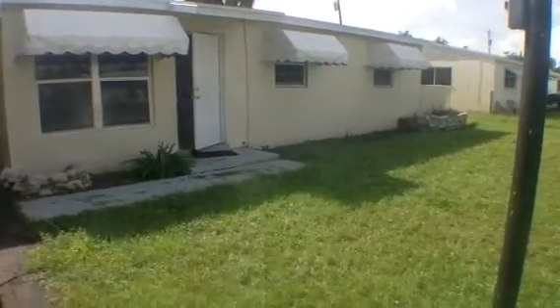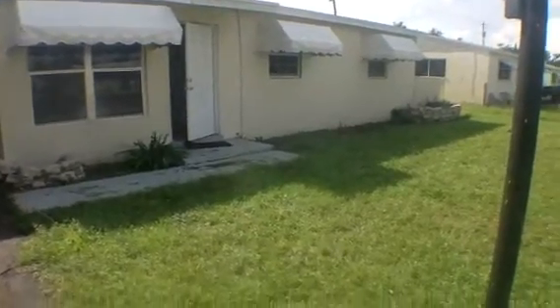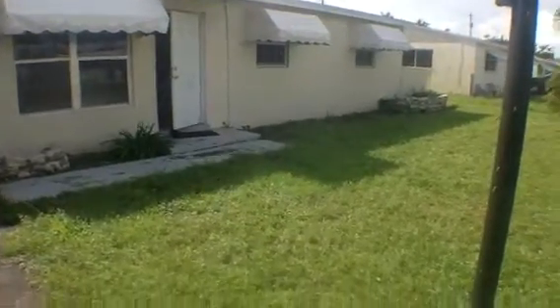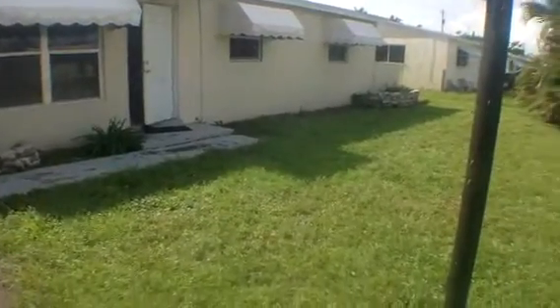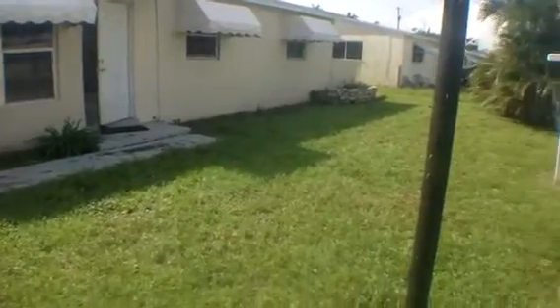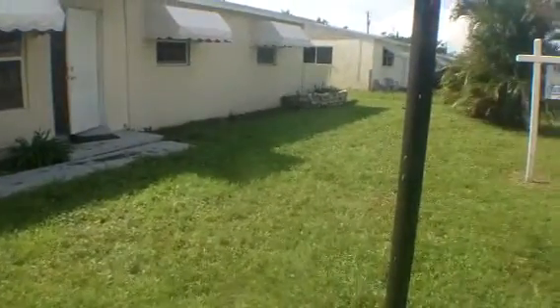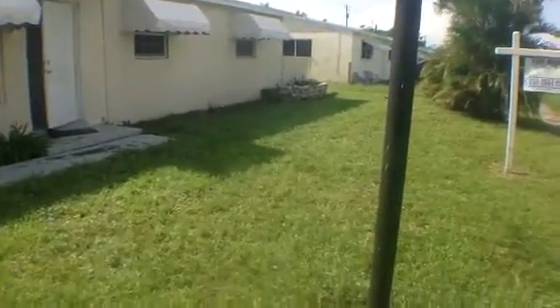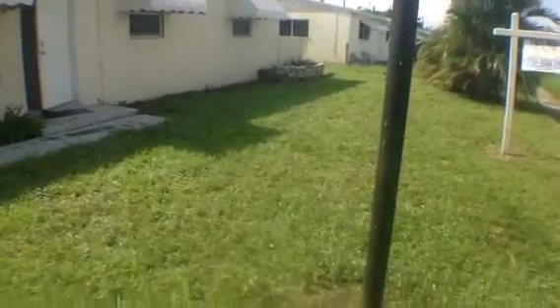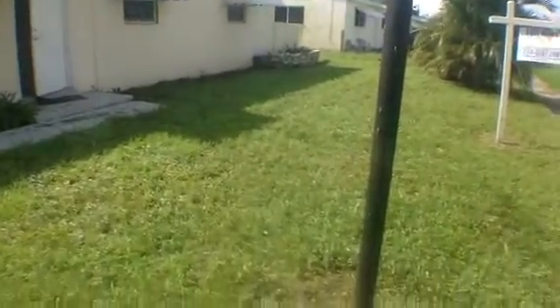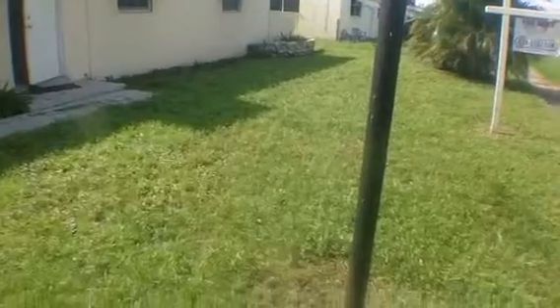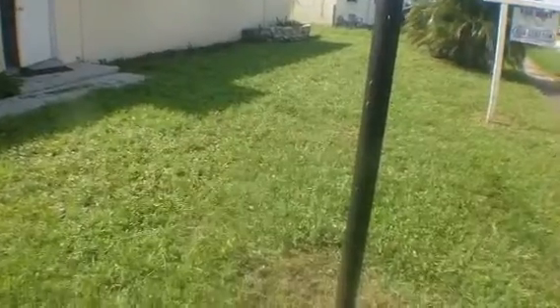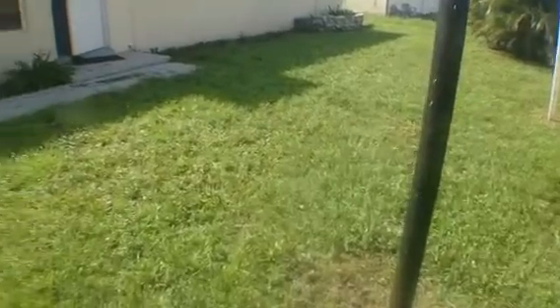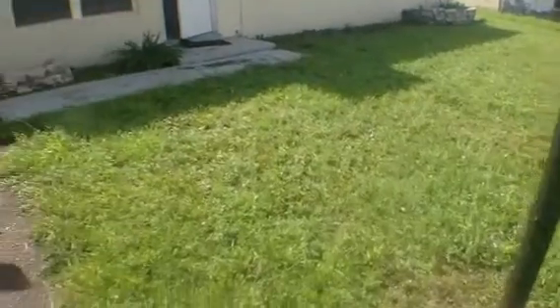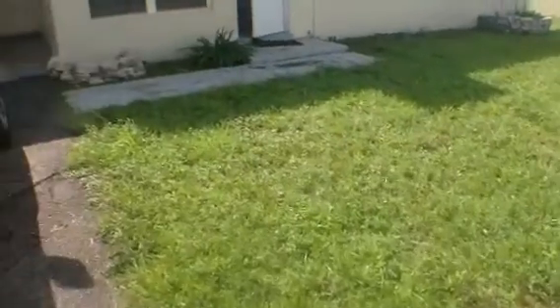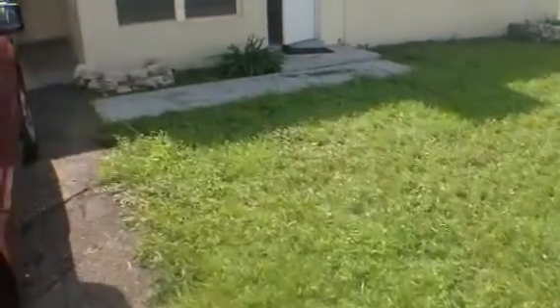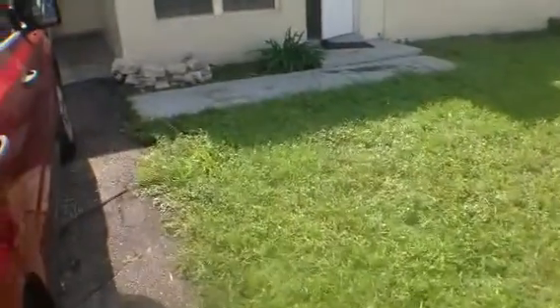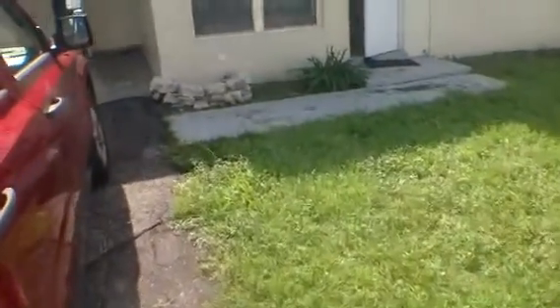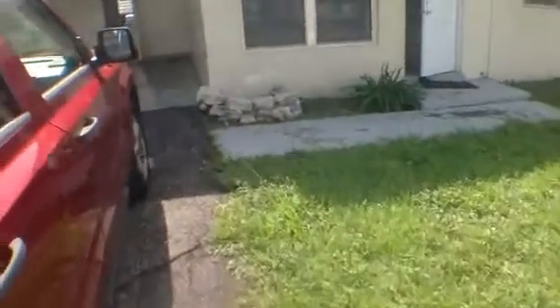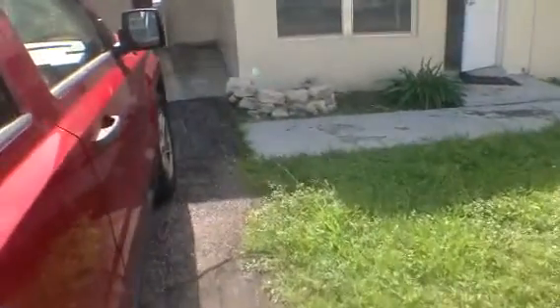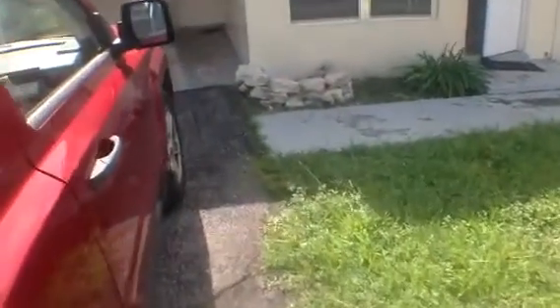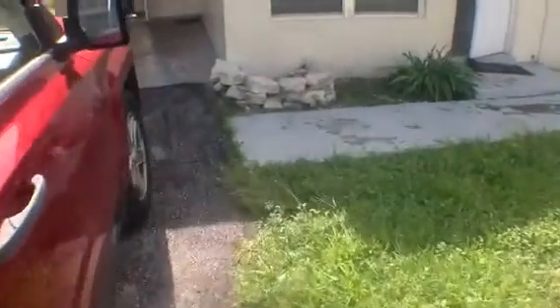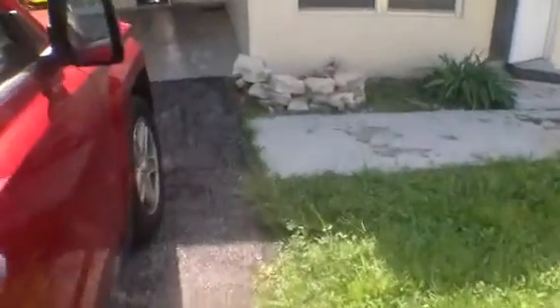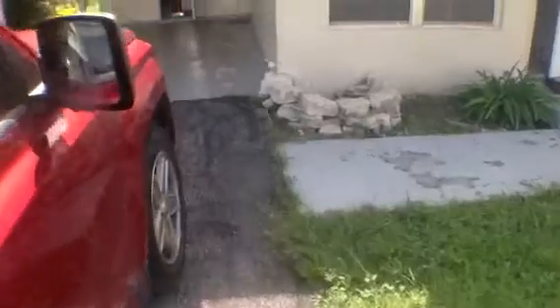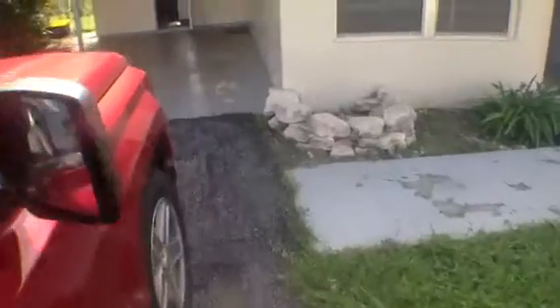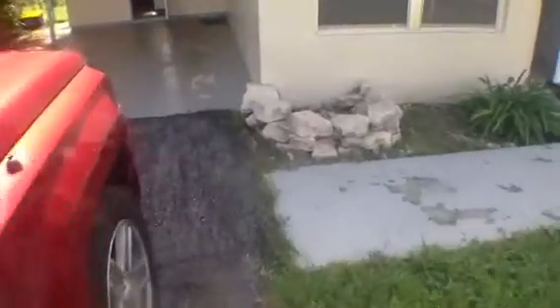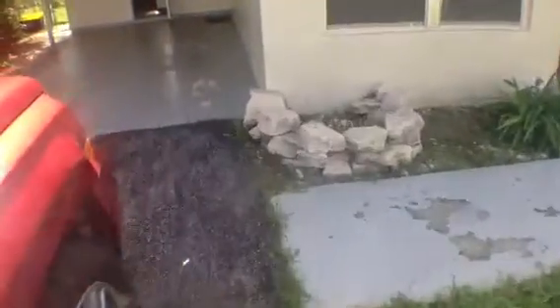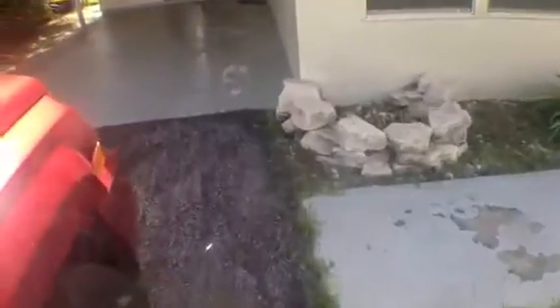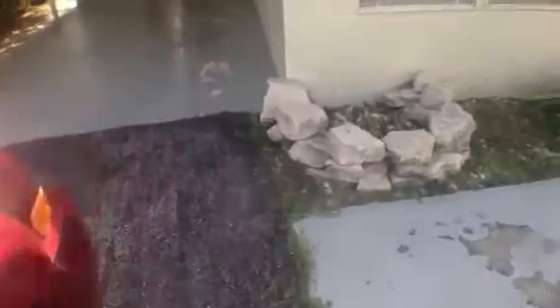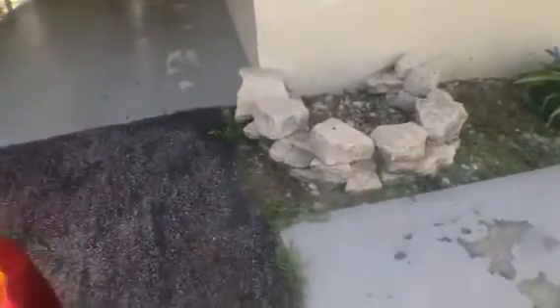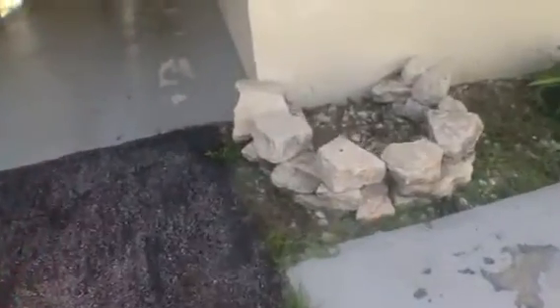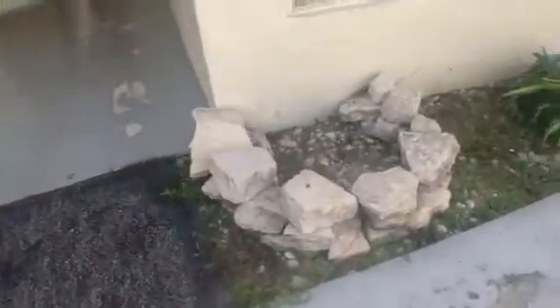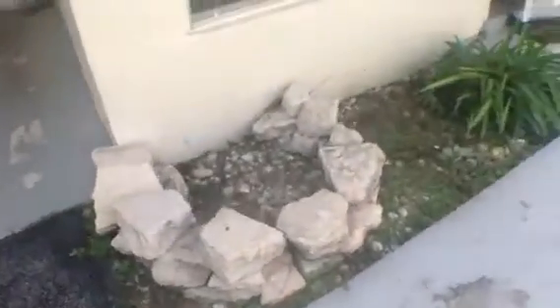This is 9274 Birmingham Drive. Today's date is July 3rd, 2013. This is a move out inspection video being conducted by Cherise Gialdo.